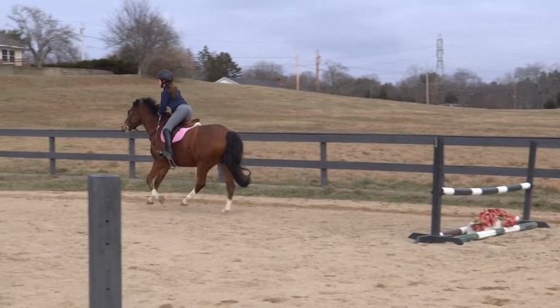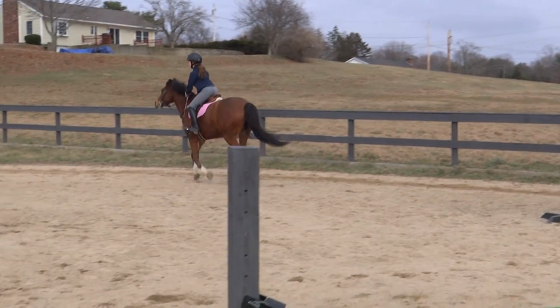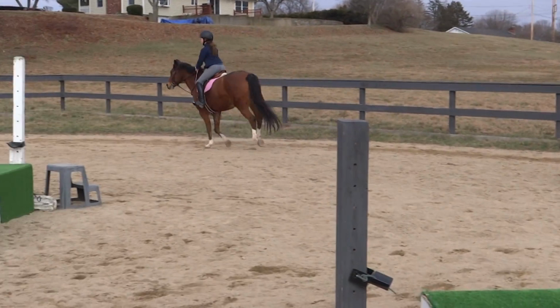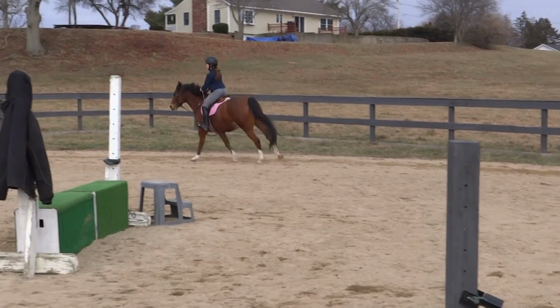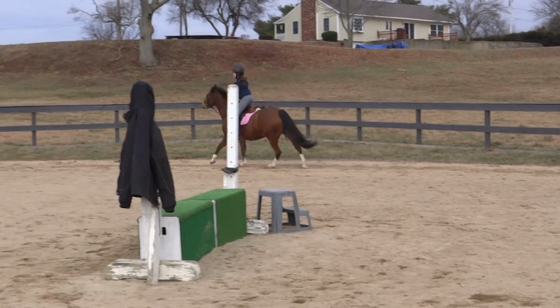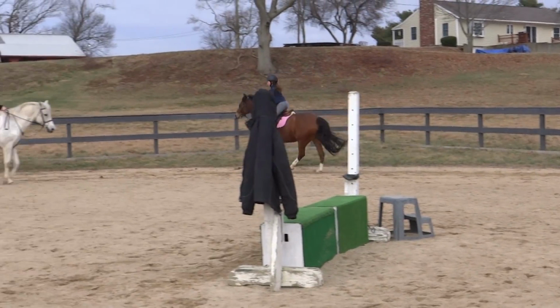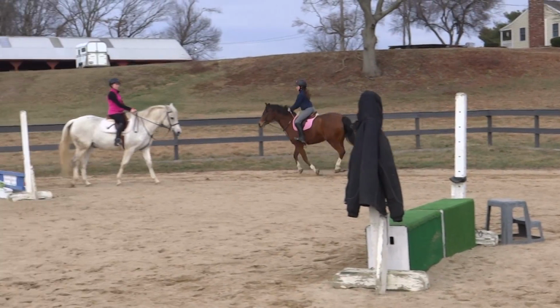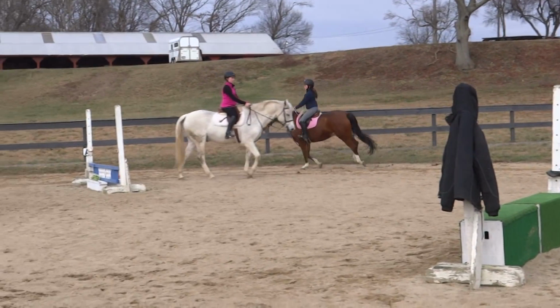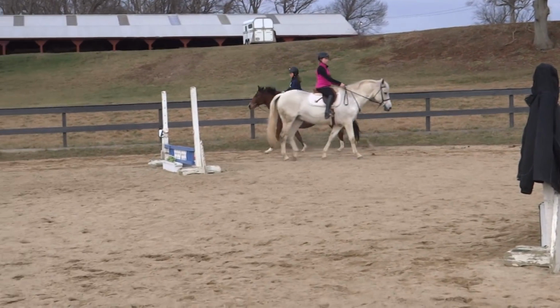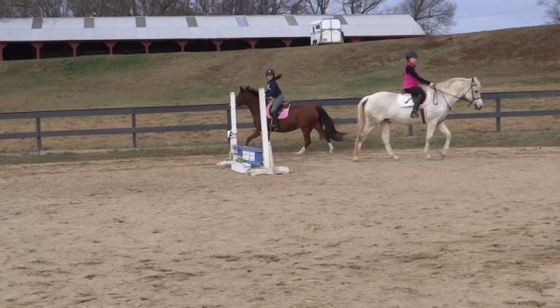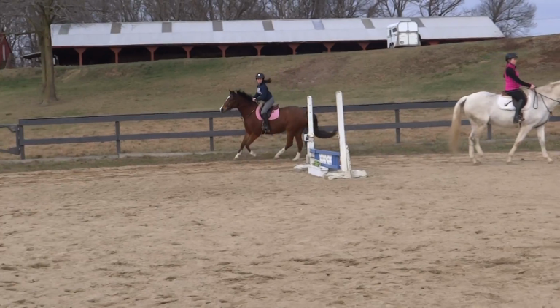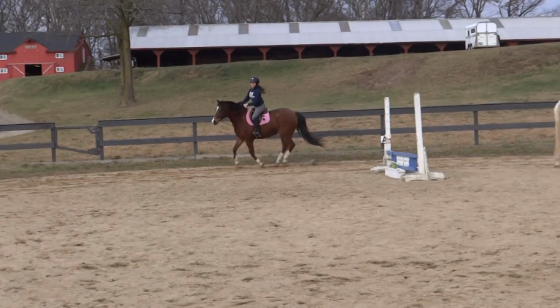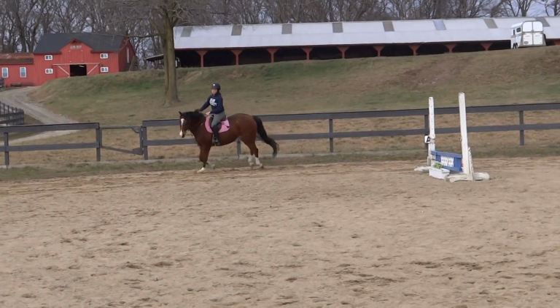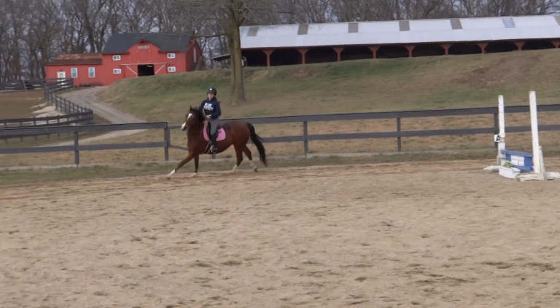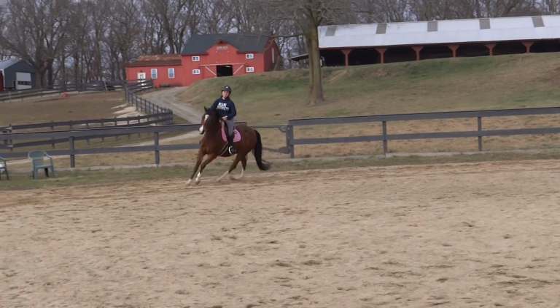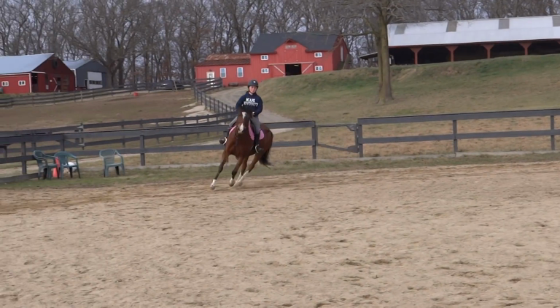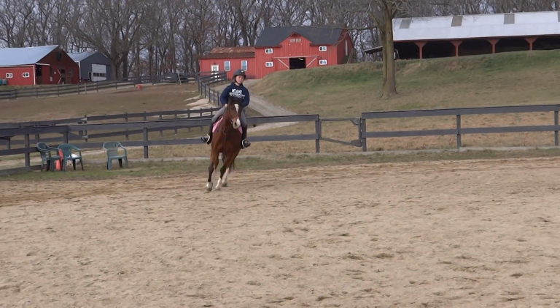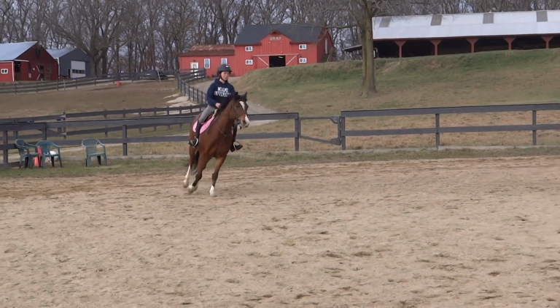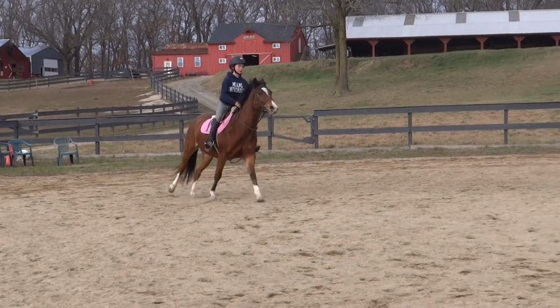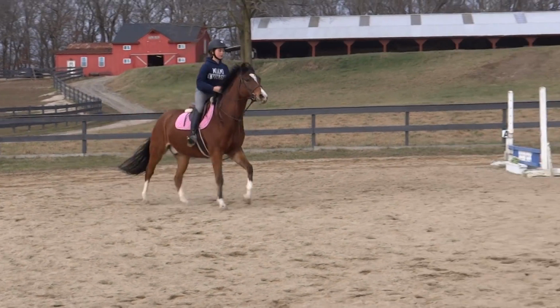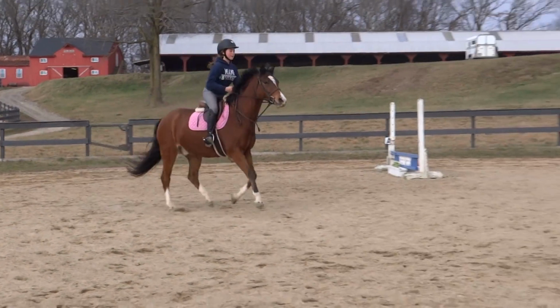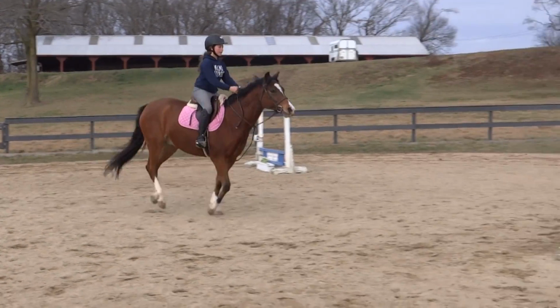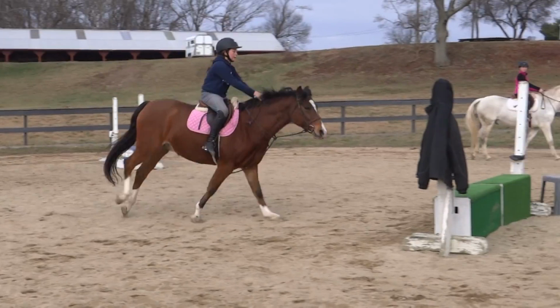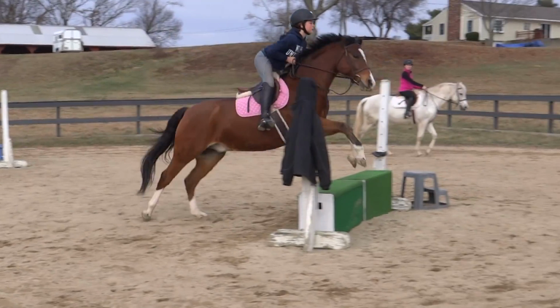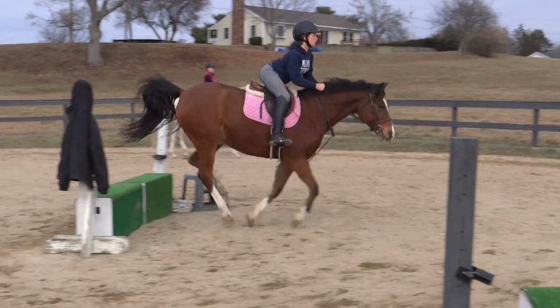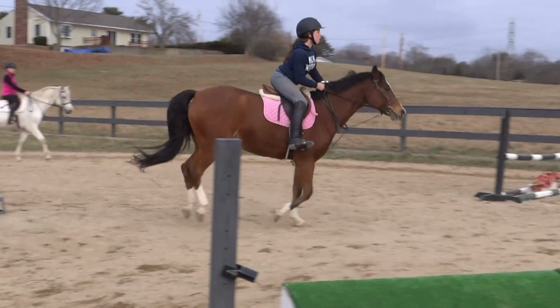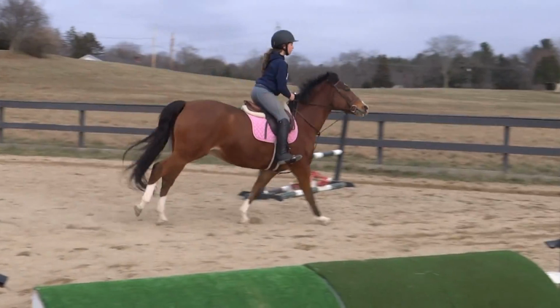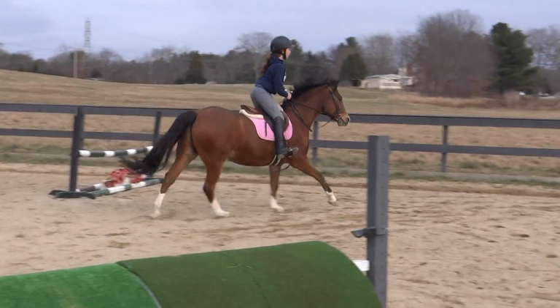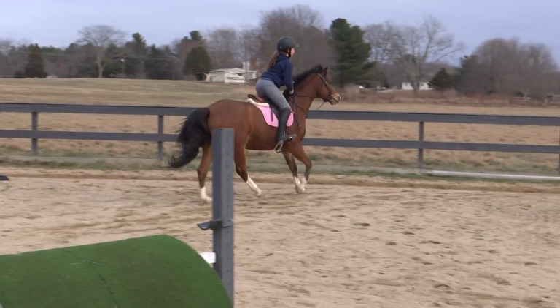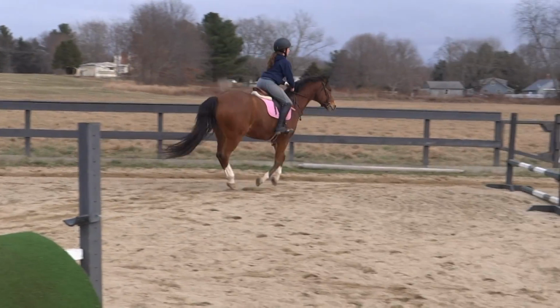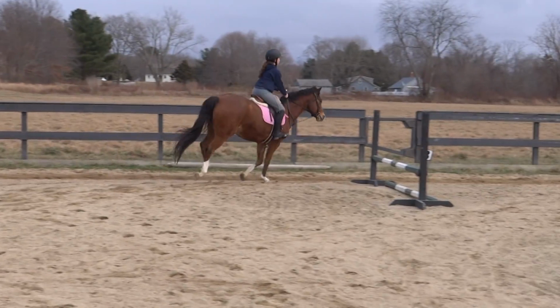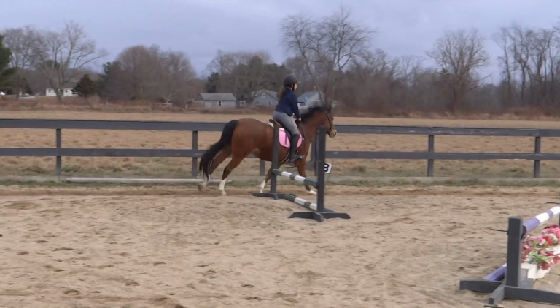Make sure you don't lean forward a stride too early. Don't just lean up his neck — where are his ribs? Now I want you to start measuring his canter better.